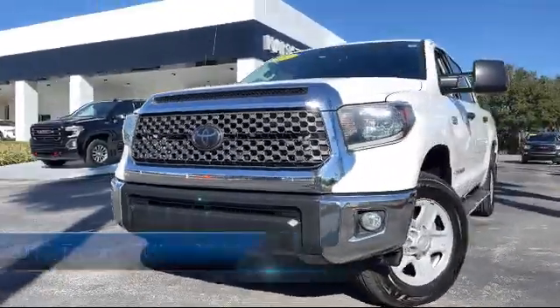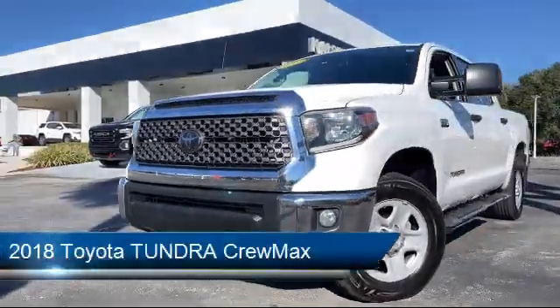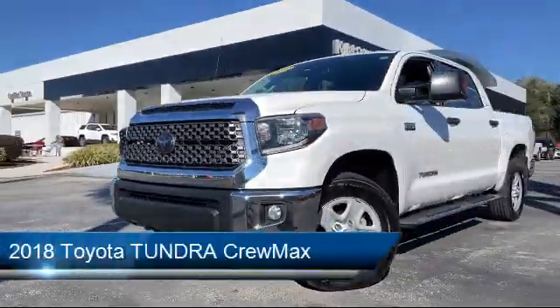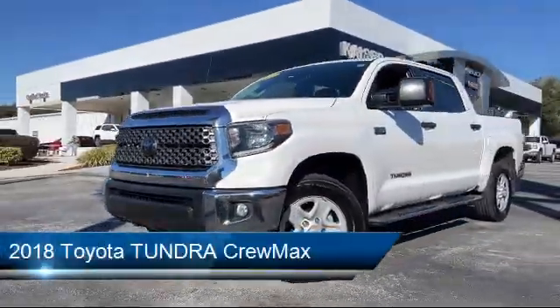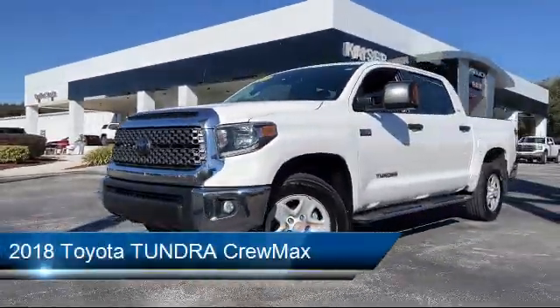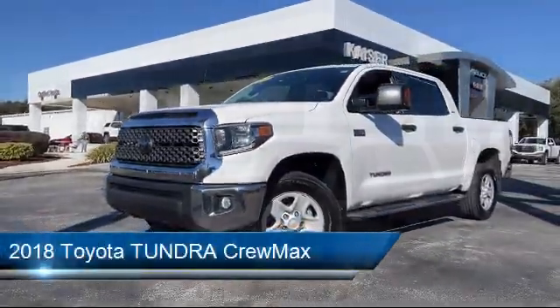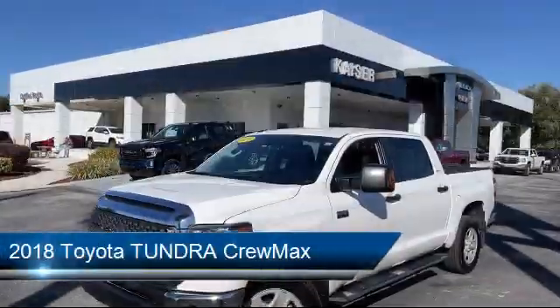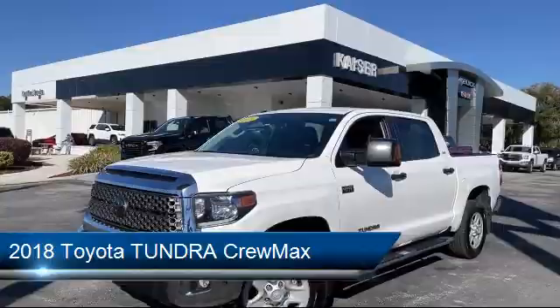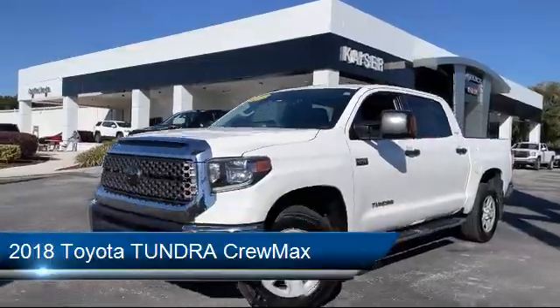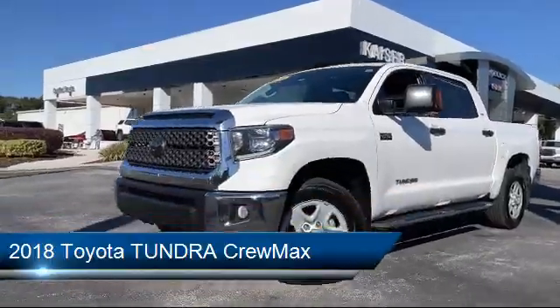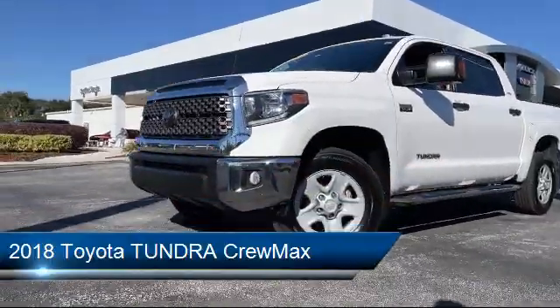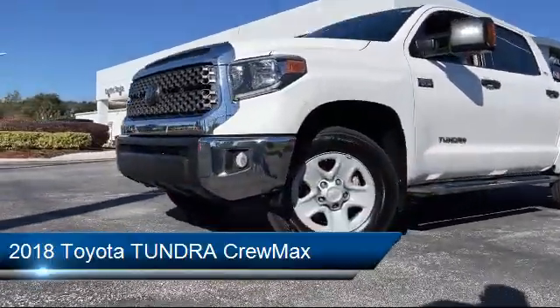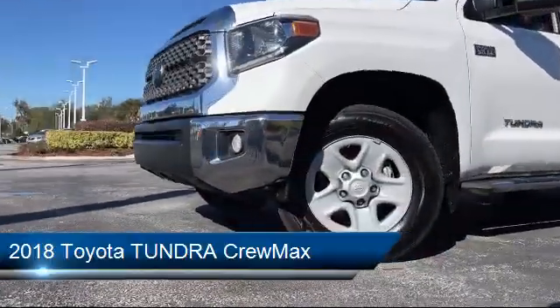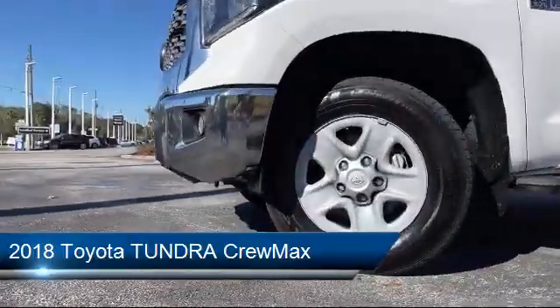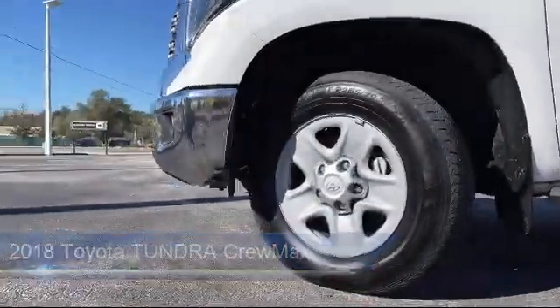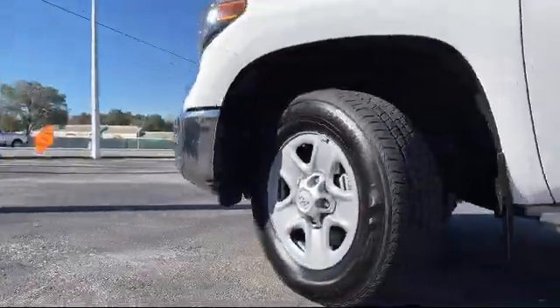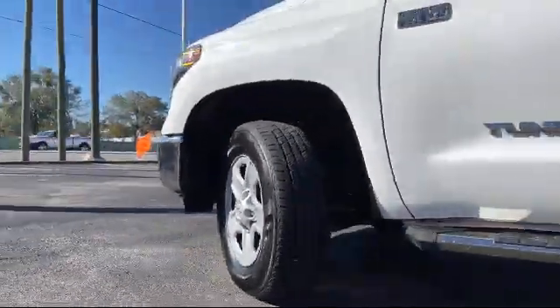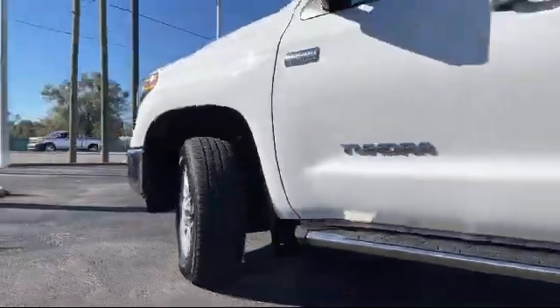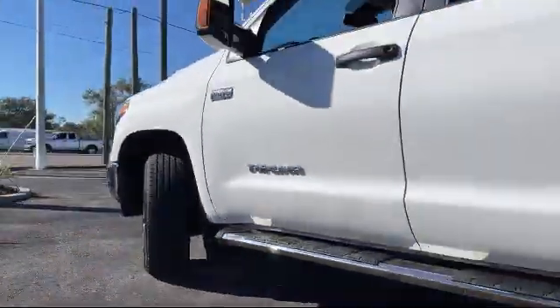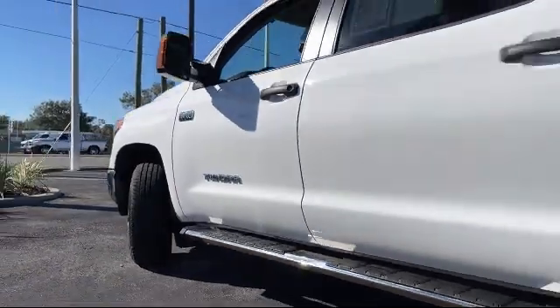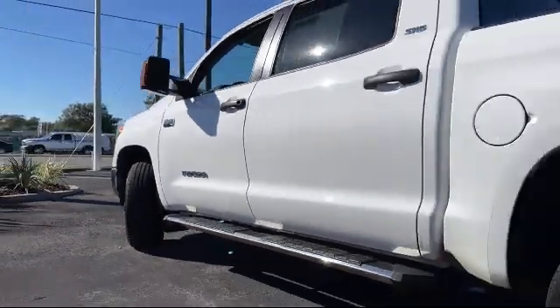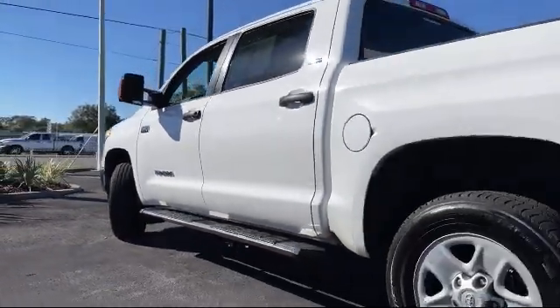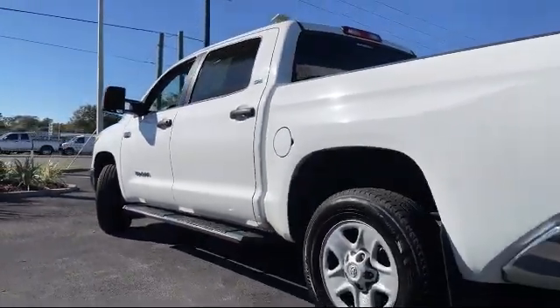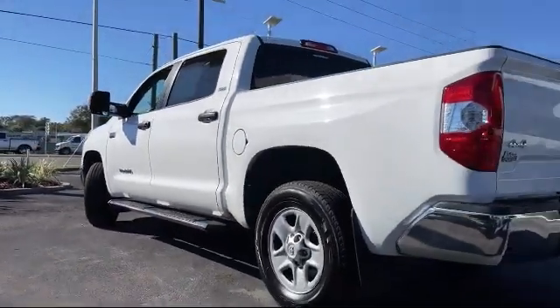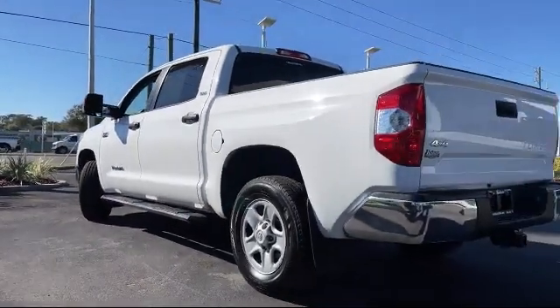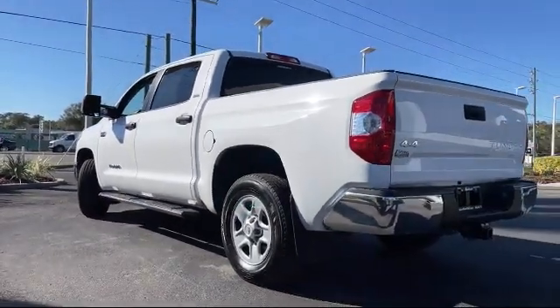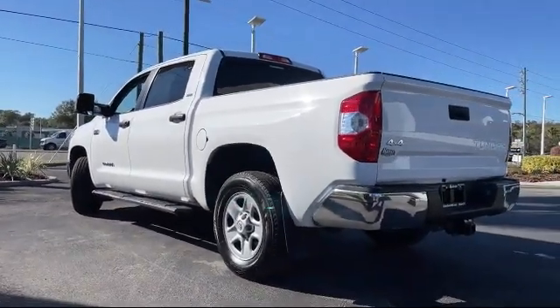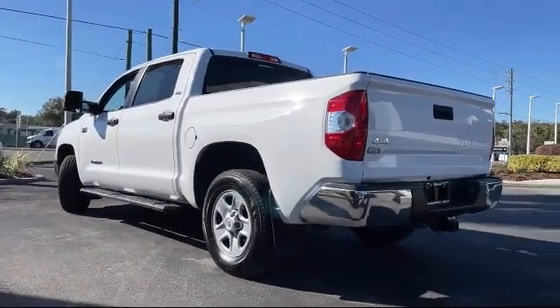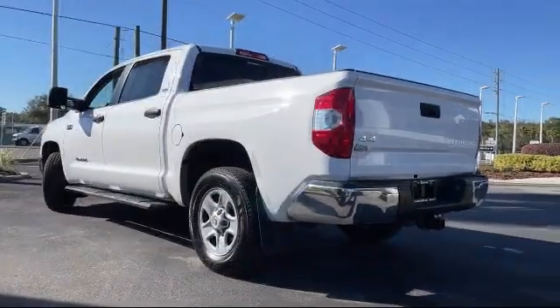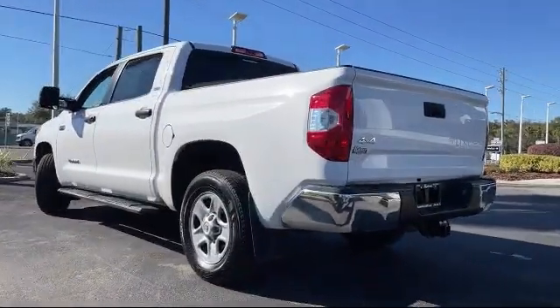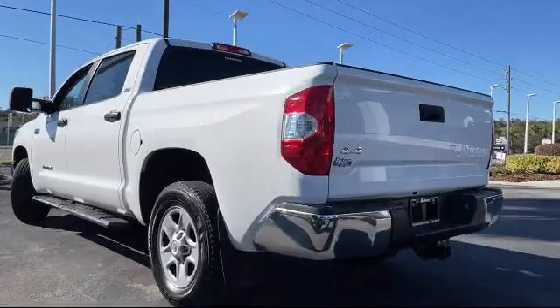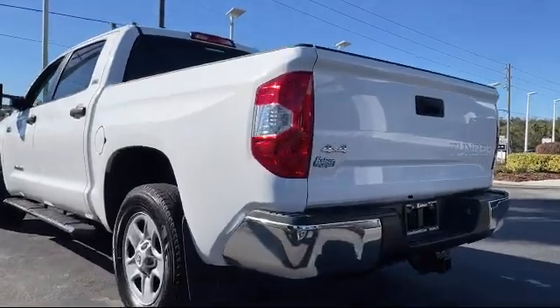It comes equipped with tire pressure monitoring system, electronic stability control, keyless entry, Sirius XM satellite radio, auto high beam headlamp control, rear view camera, air conditioning, and traction control.